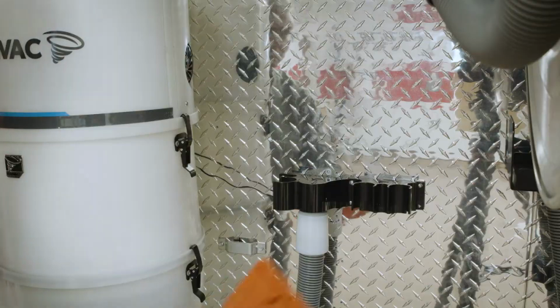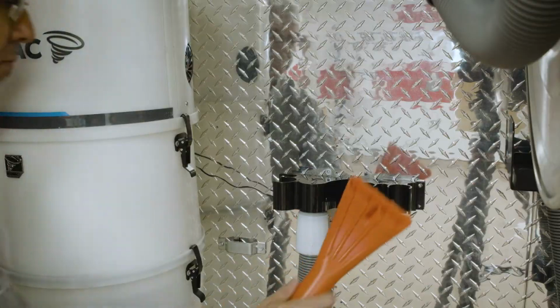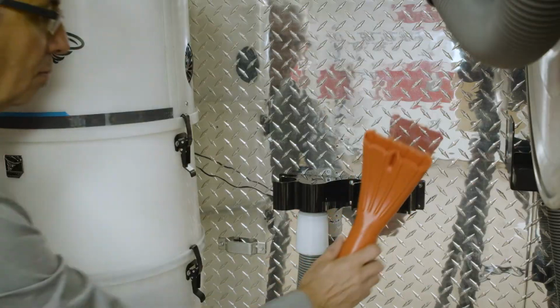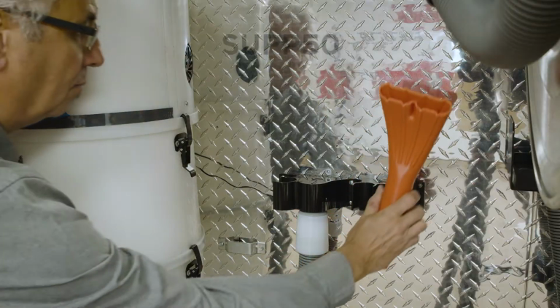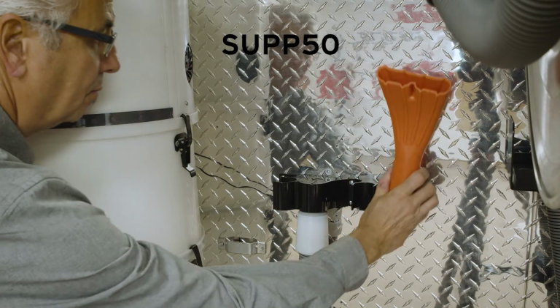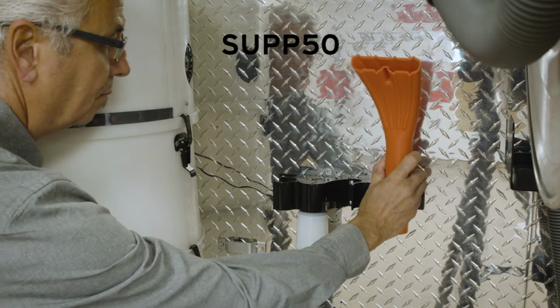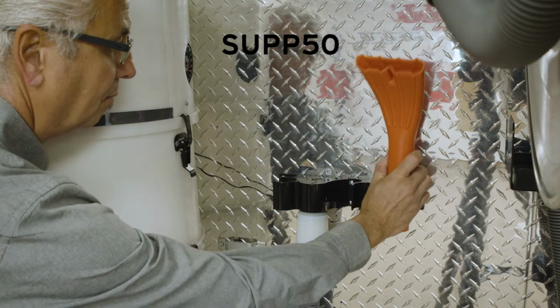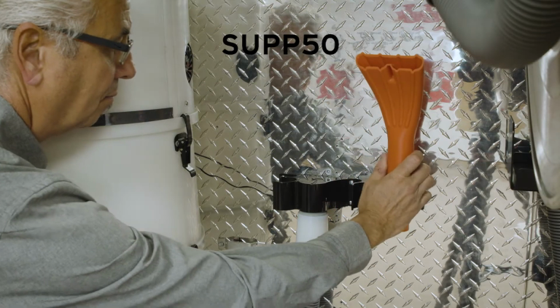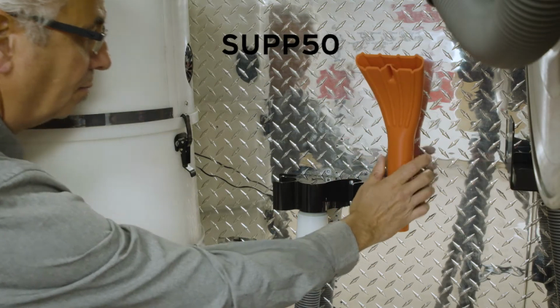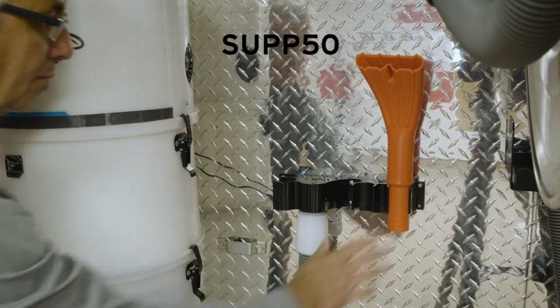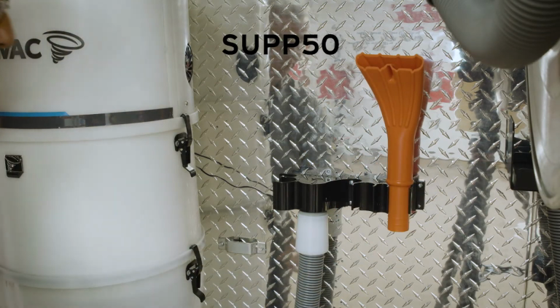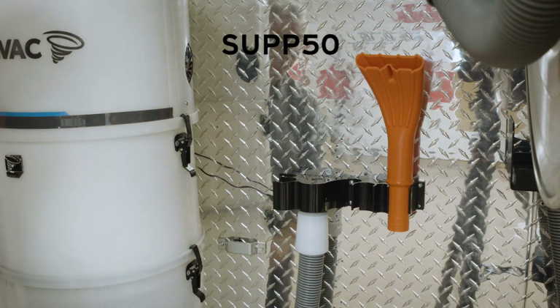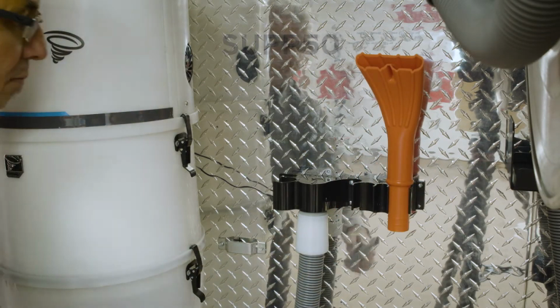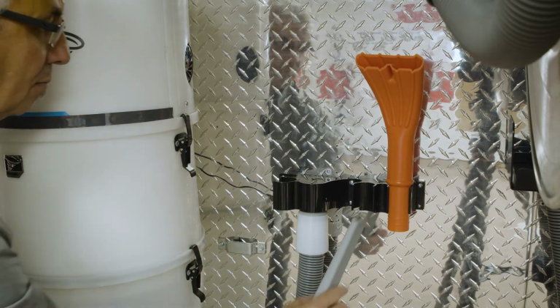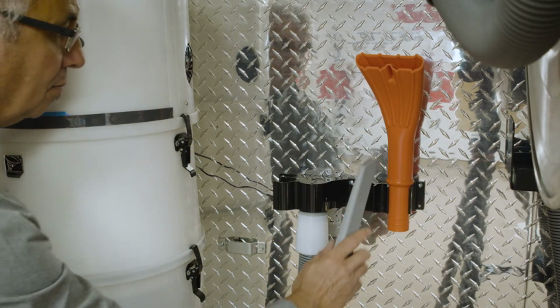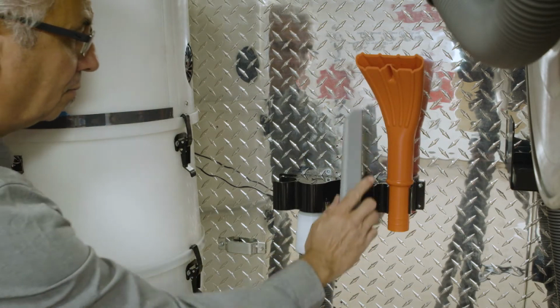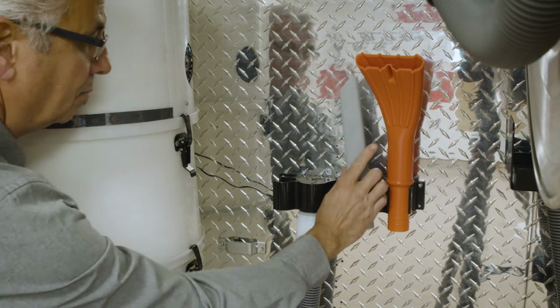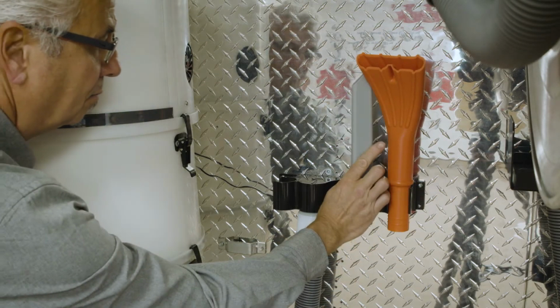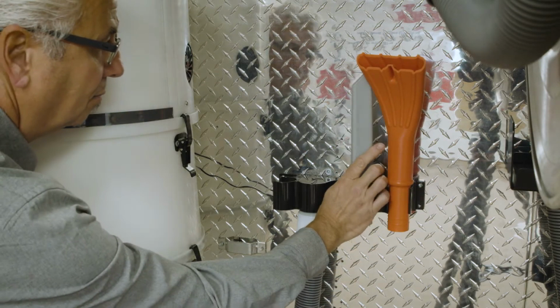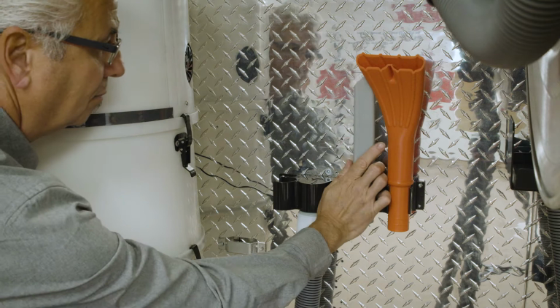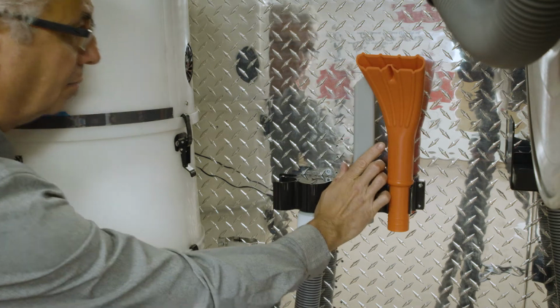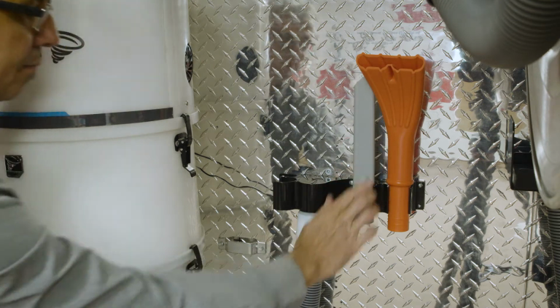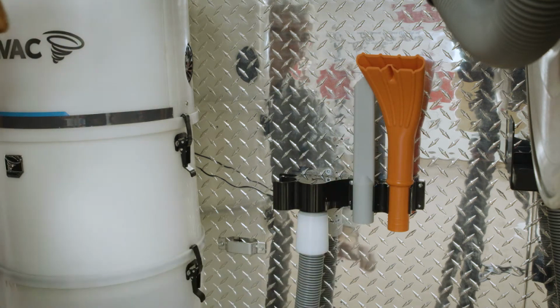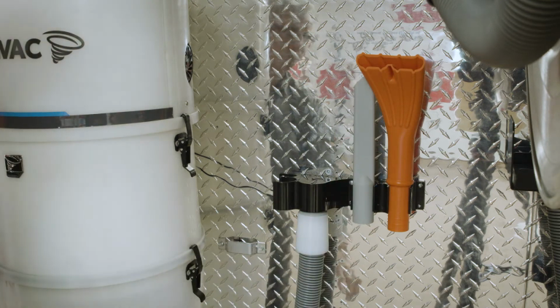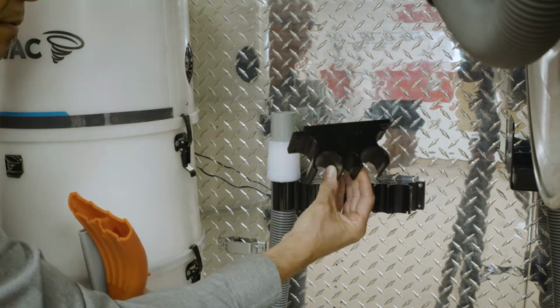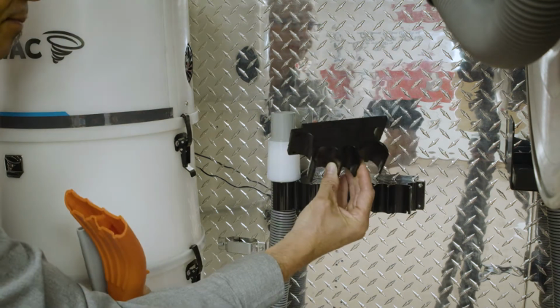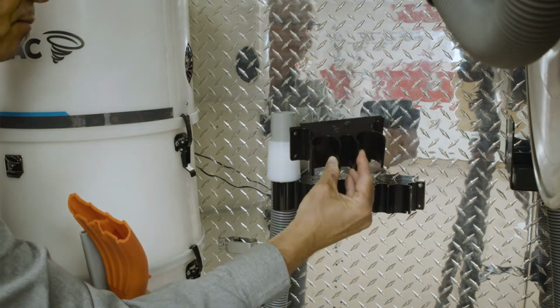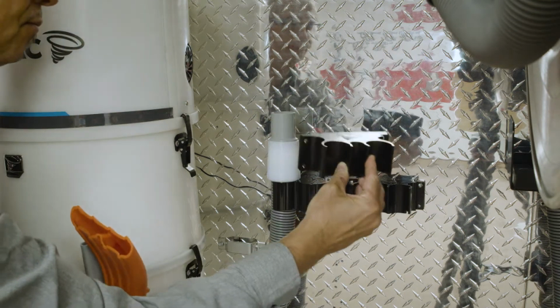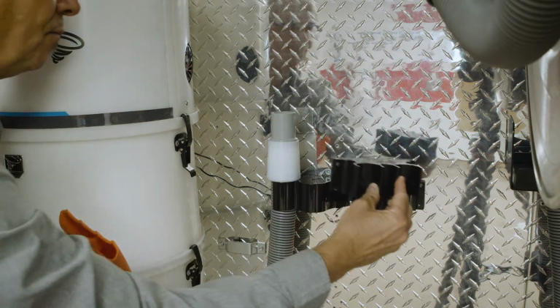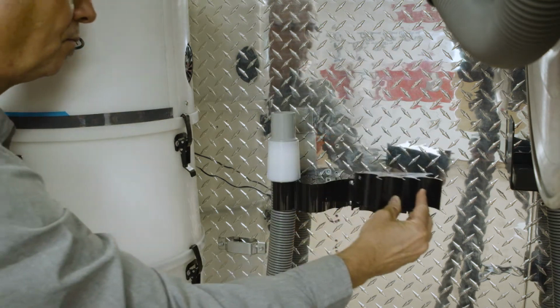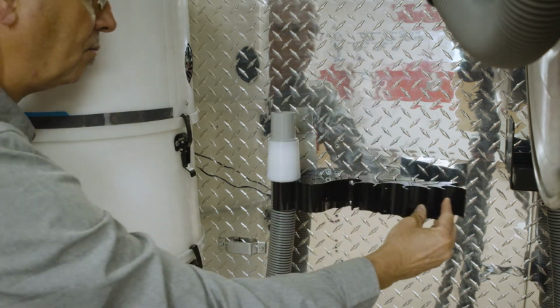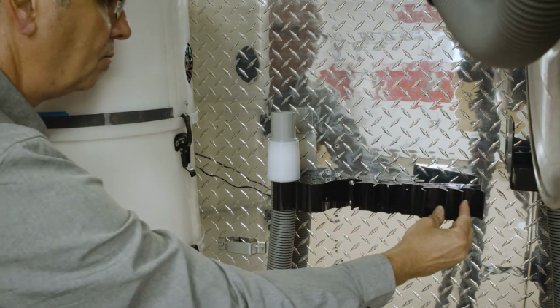The second support is designed to hold your tools in place by leaving them at arm's reach. It is possible to juxtapose as many as you wish.